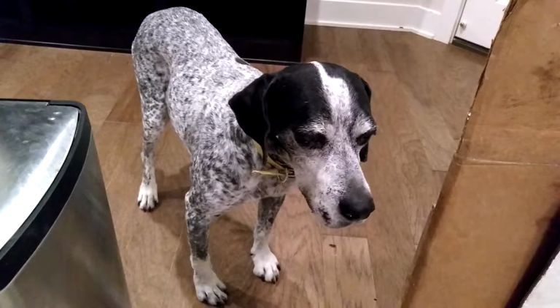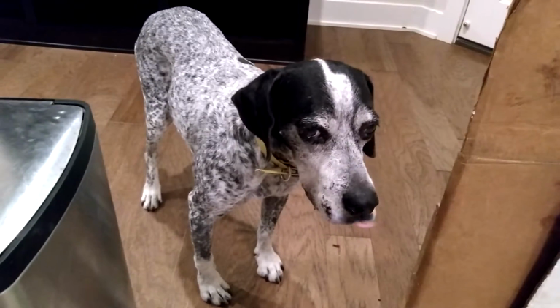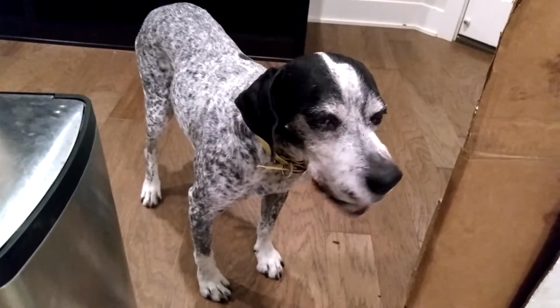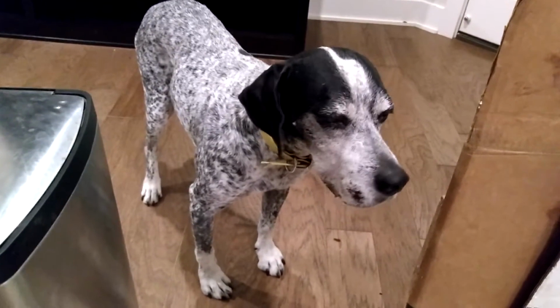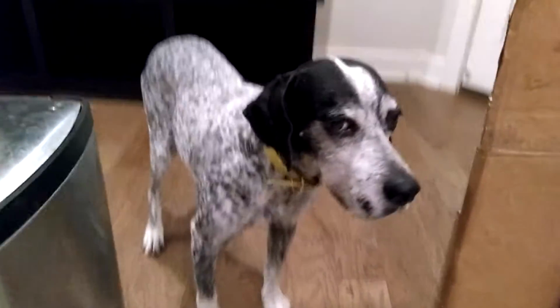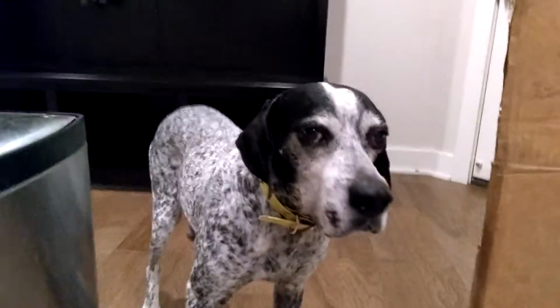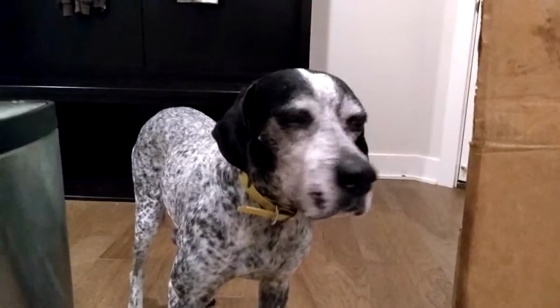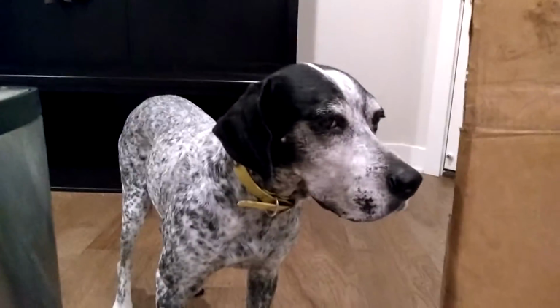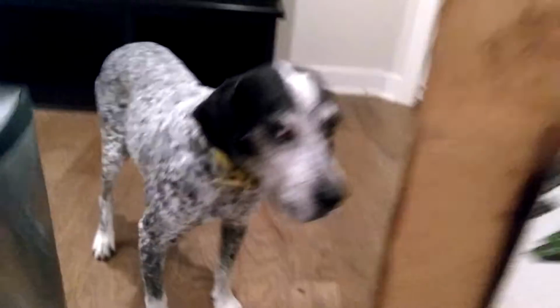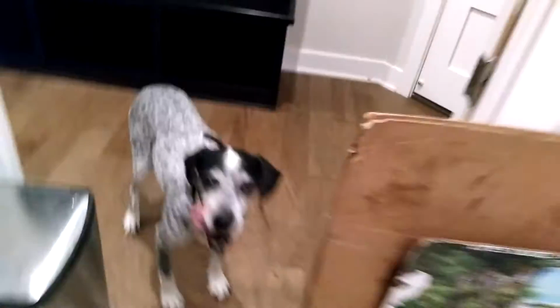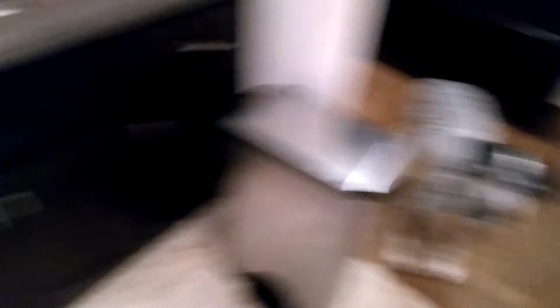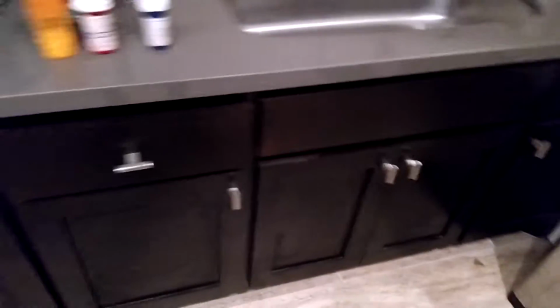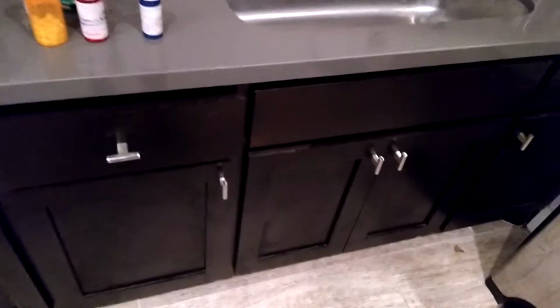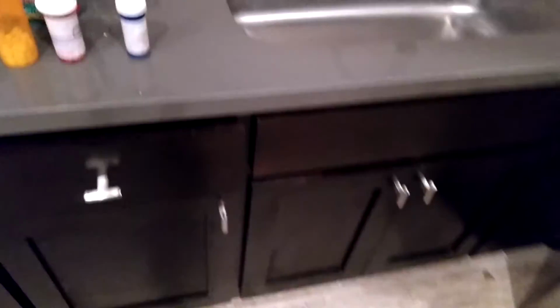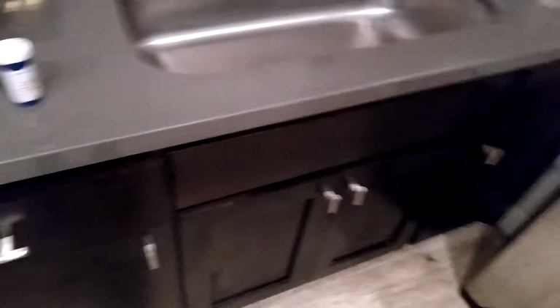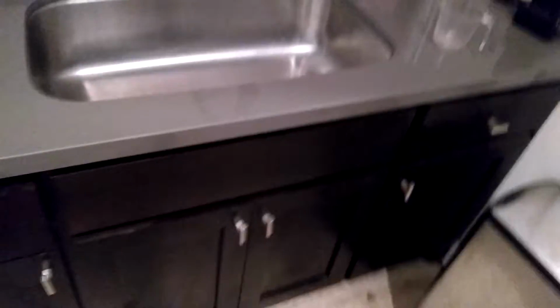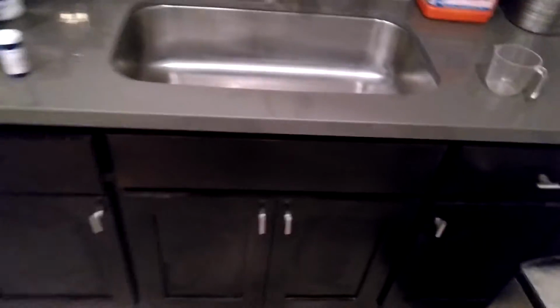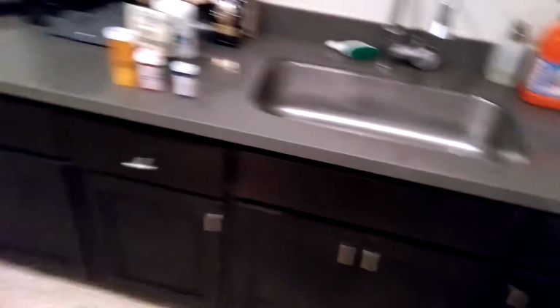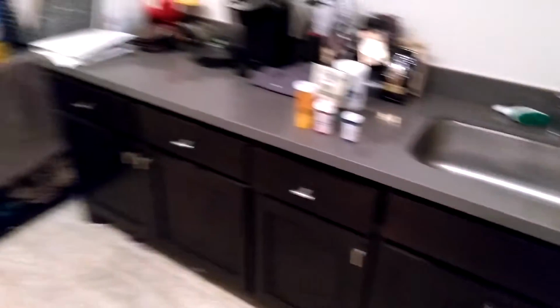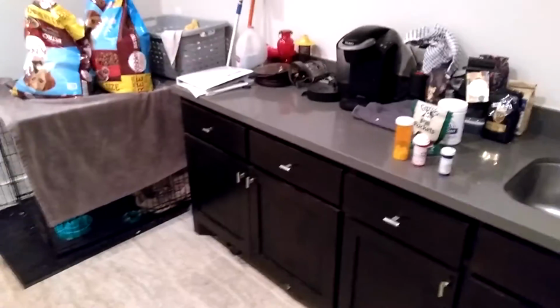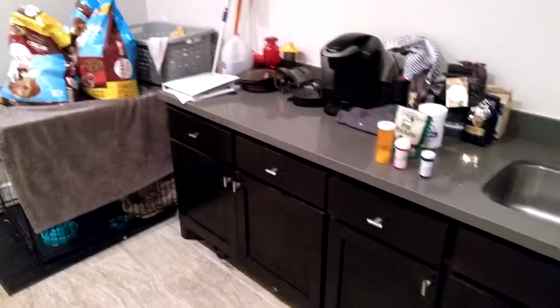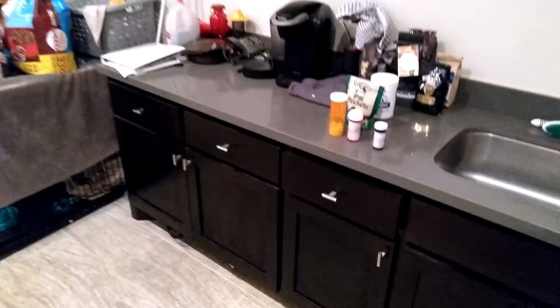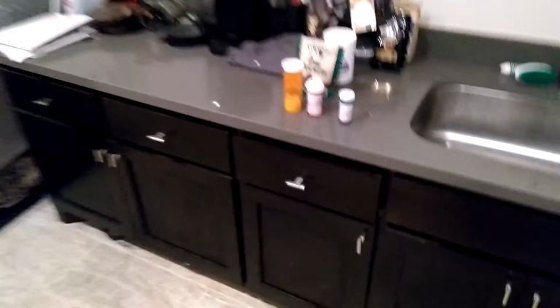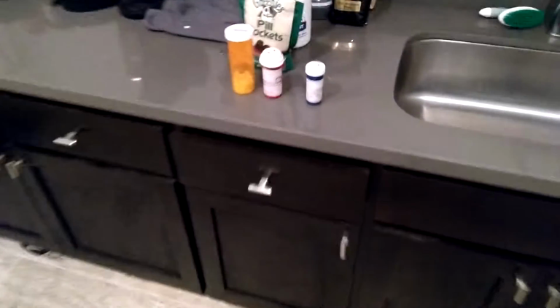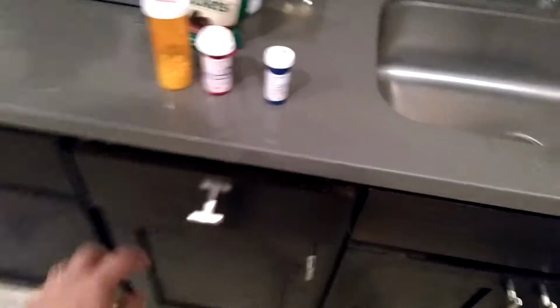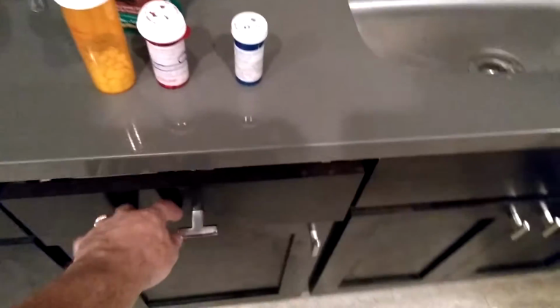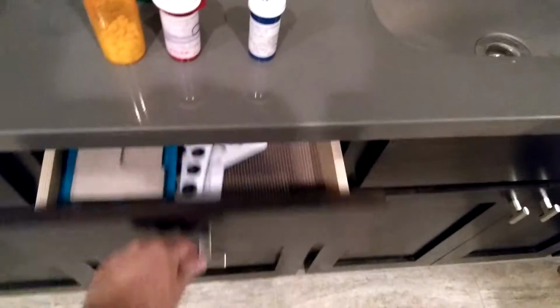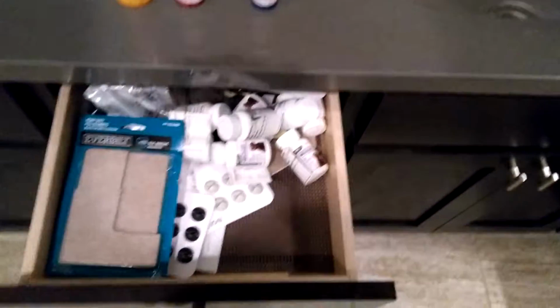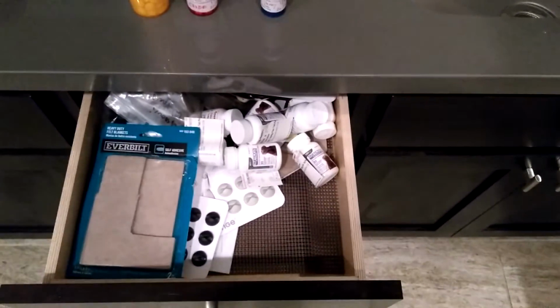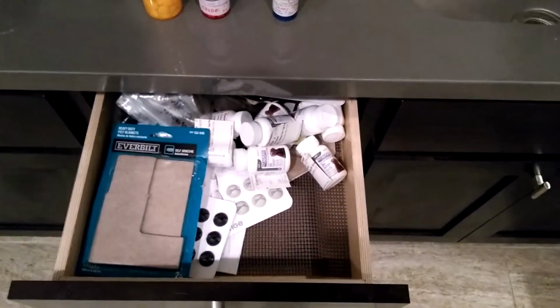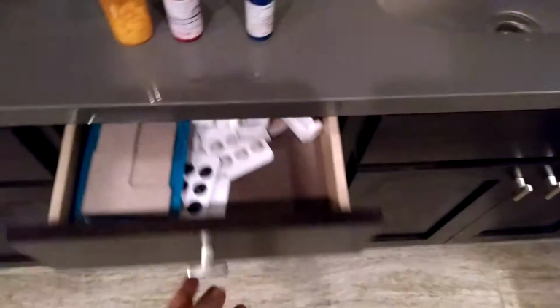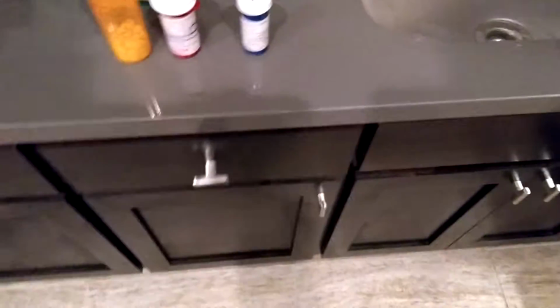Barnaby, are you going to help? Anyway, so we've changed the location of our pills. We now keep it in the drawer here as opposed to on the shelf.